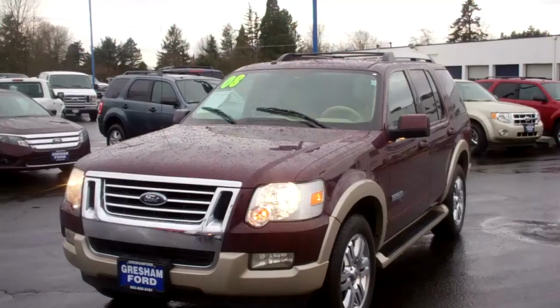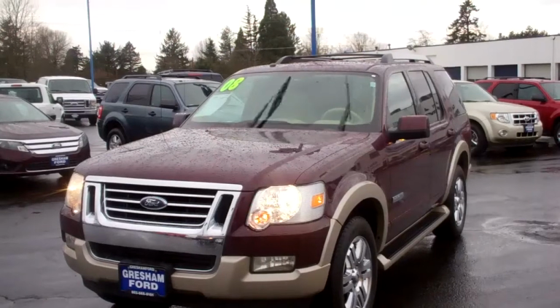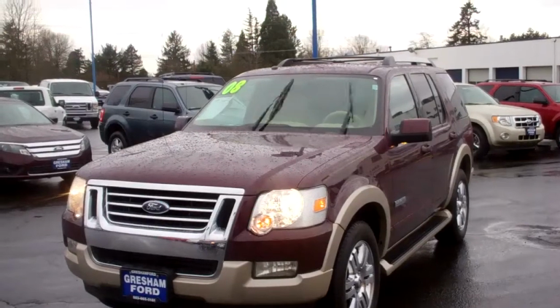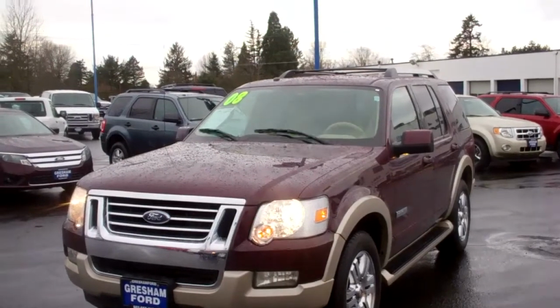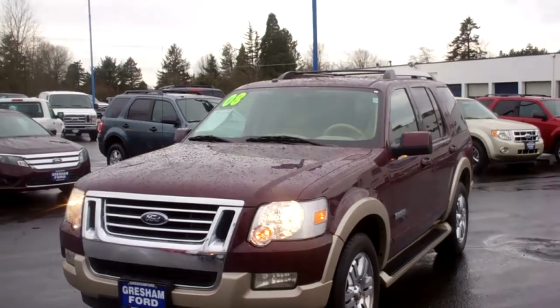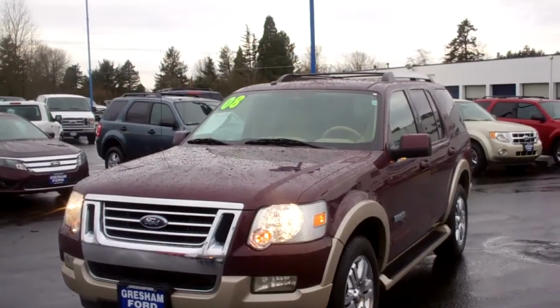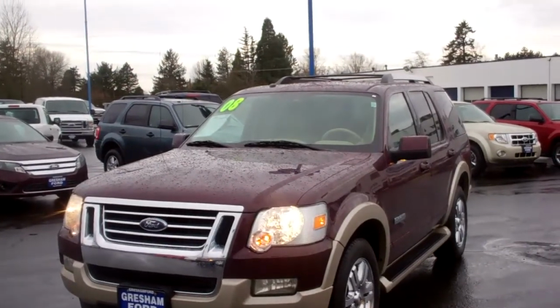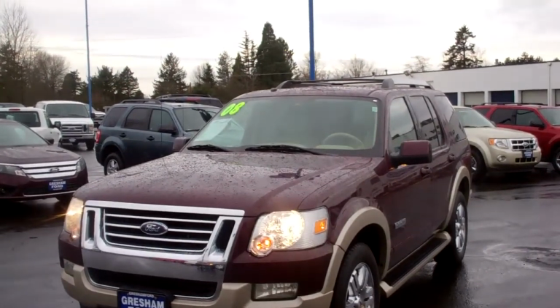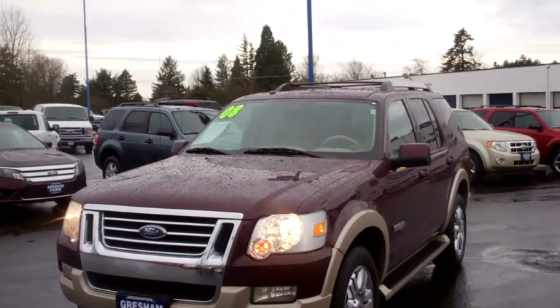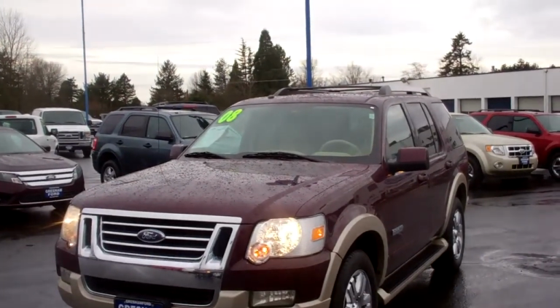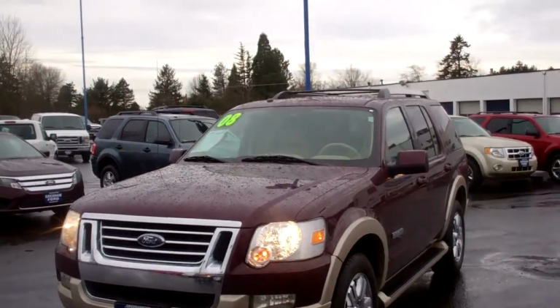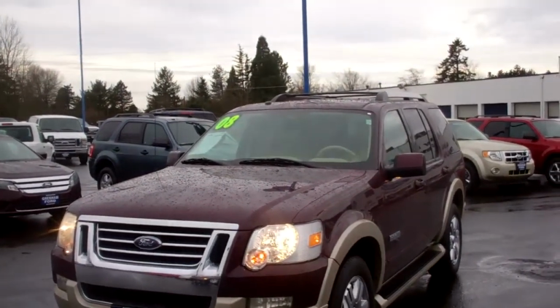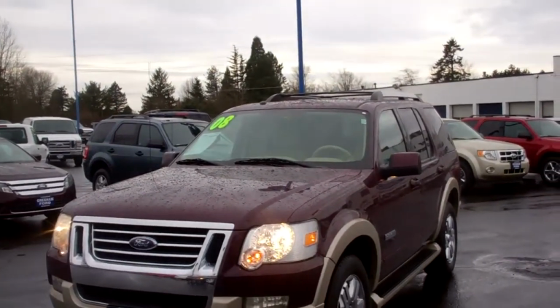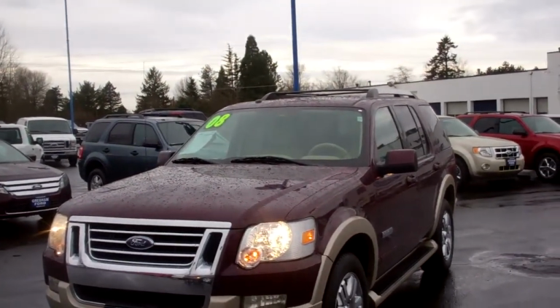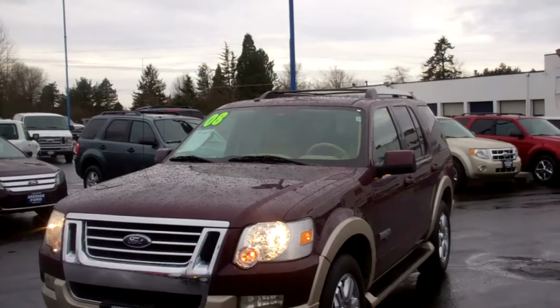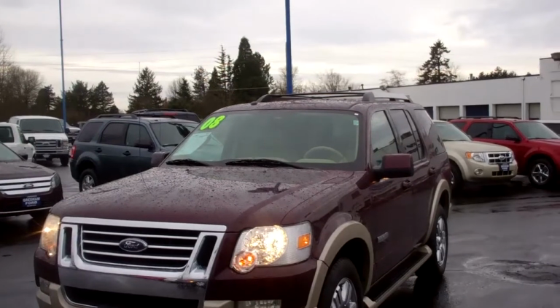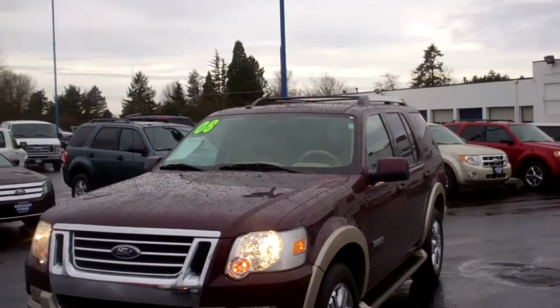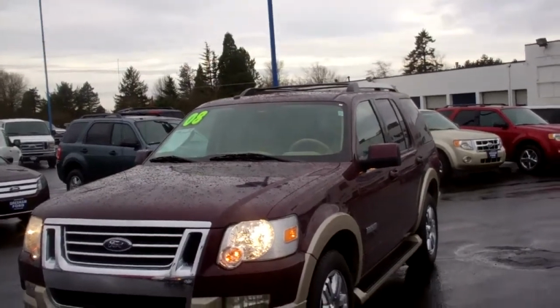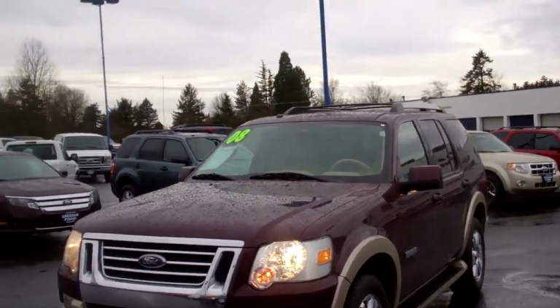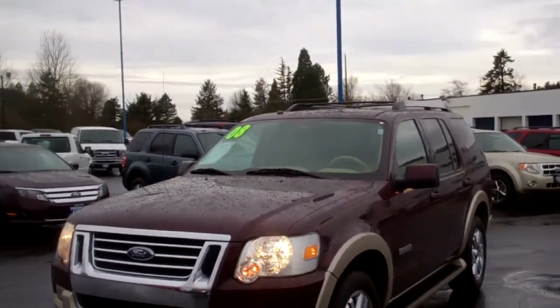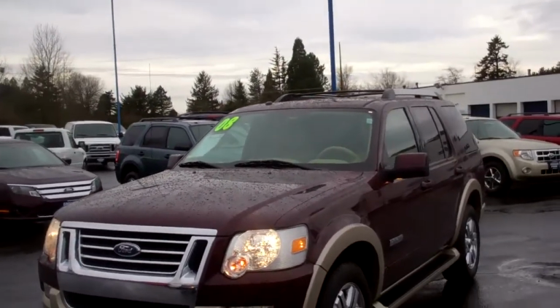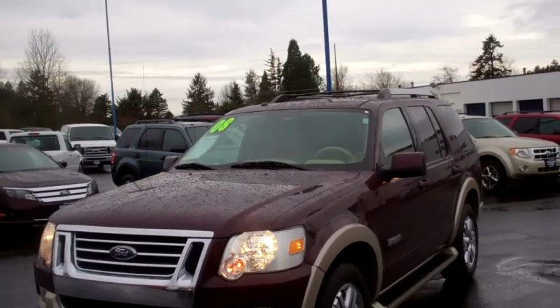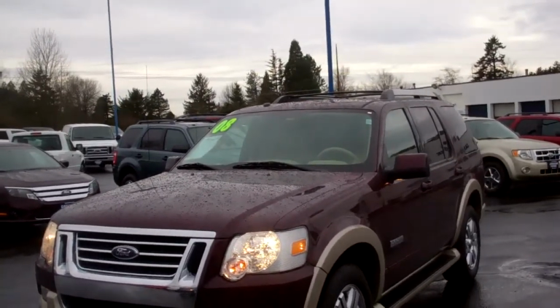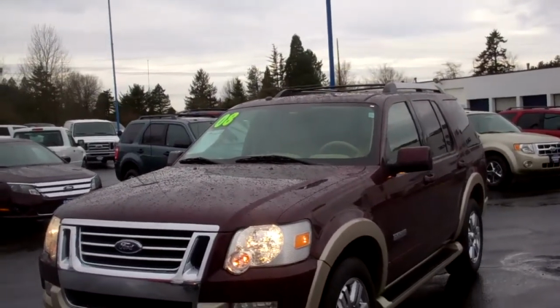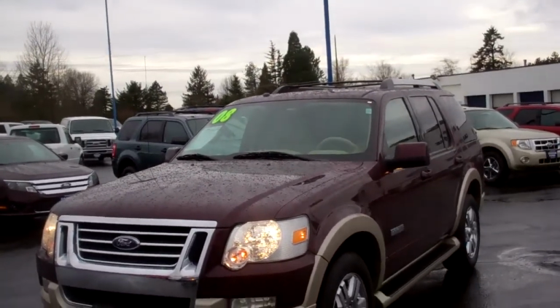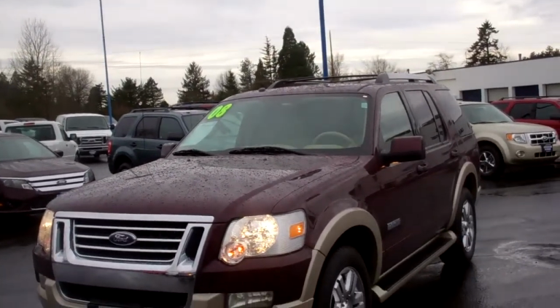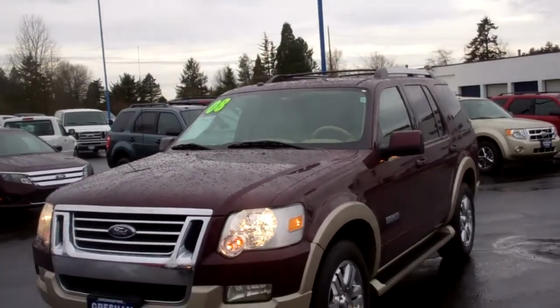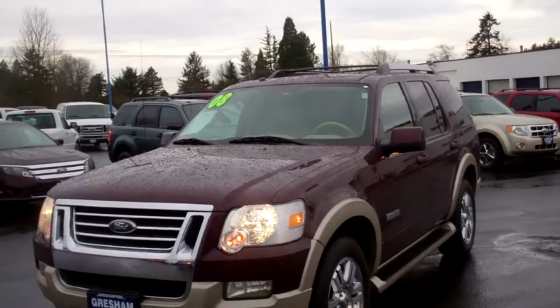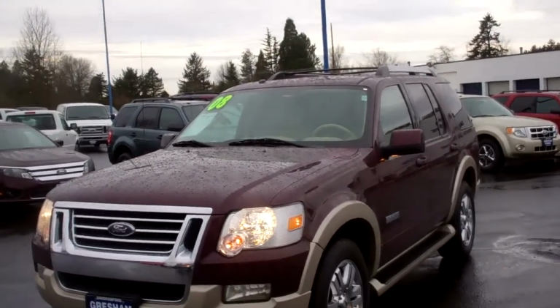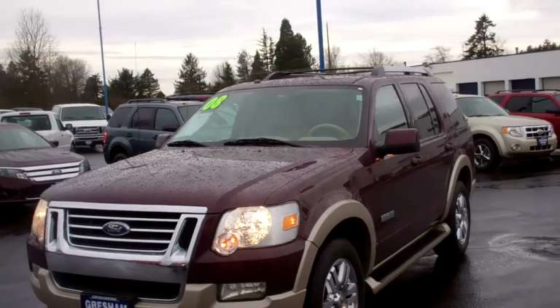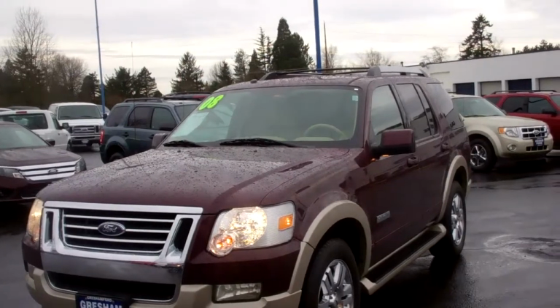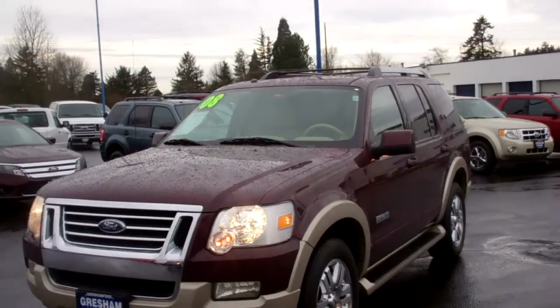Hi folks, Joe Roberts out here at Crescent Ford. Welcome back to our virtual walk-around on this gorgeous Explorer Eddie Bauer 2008 with the 4.6 liter V8.